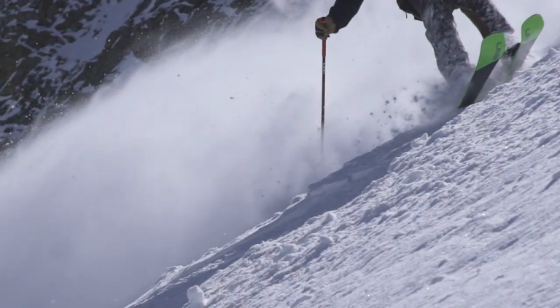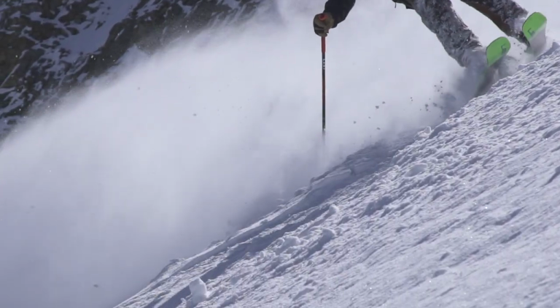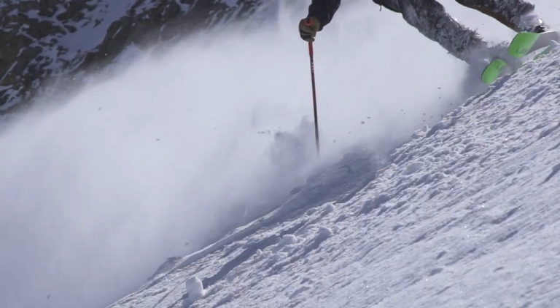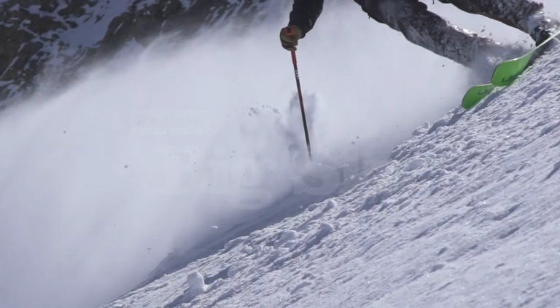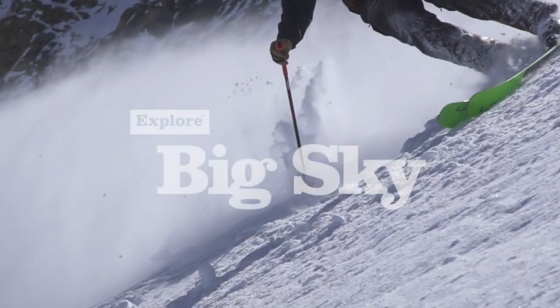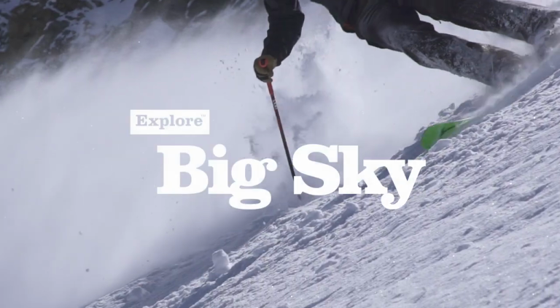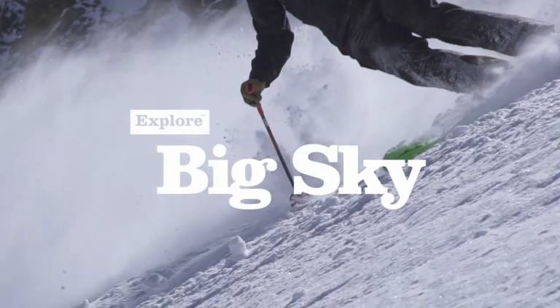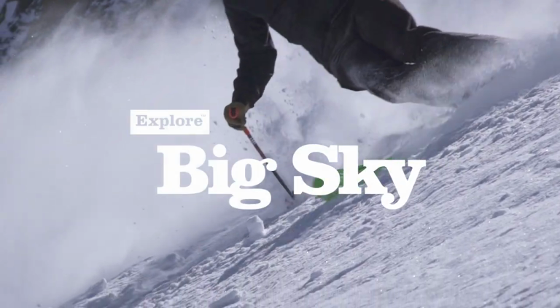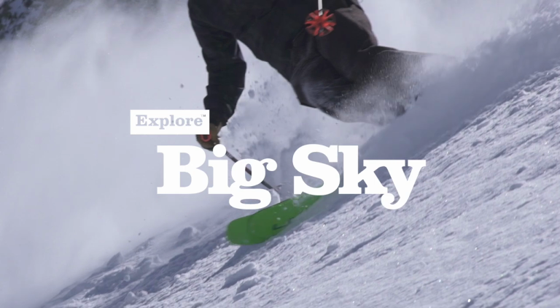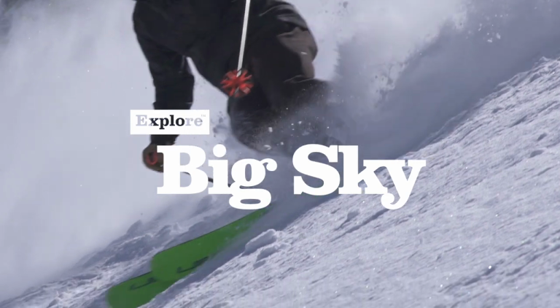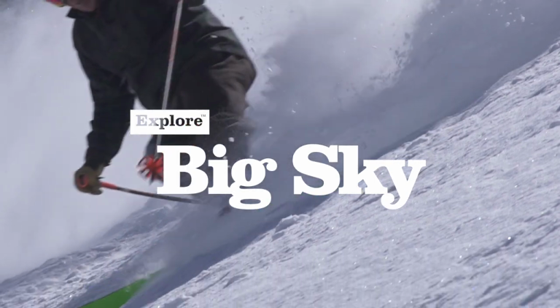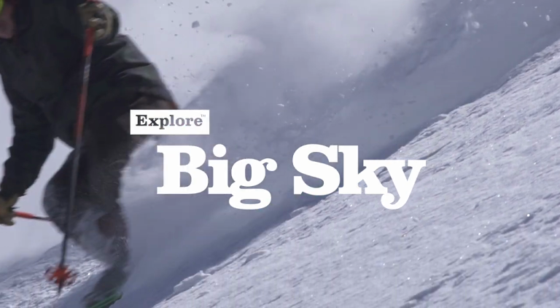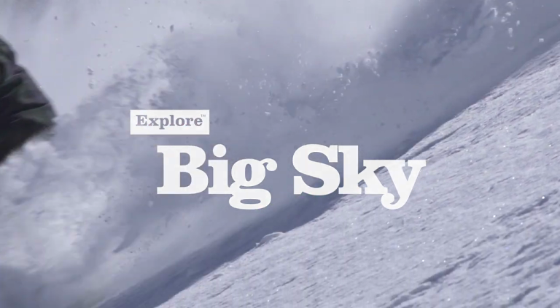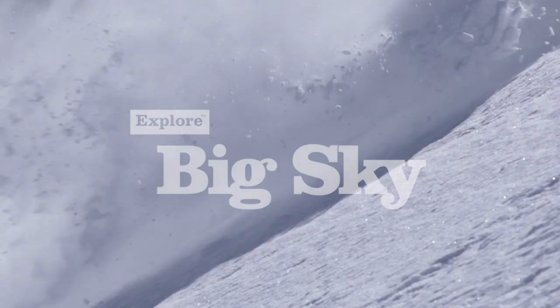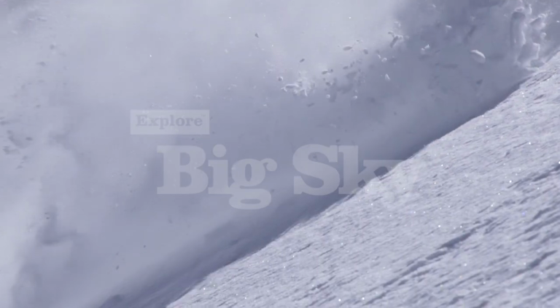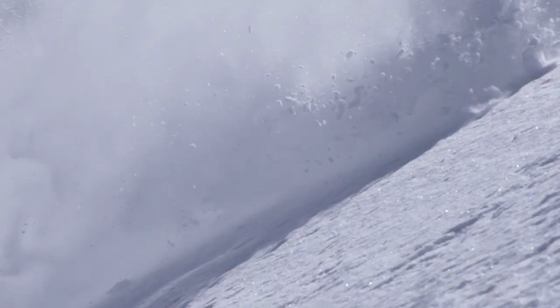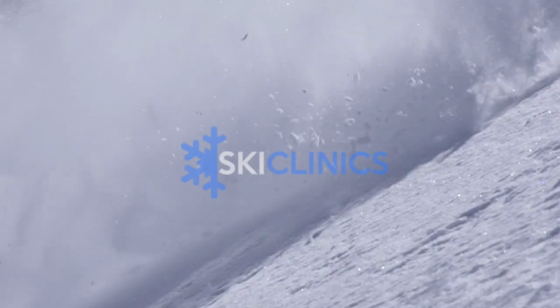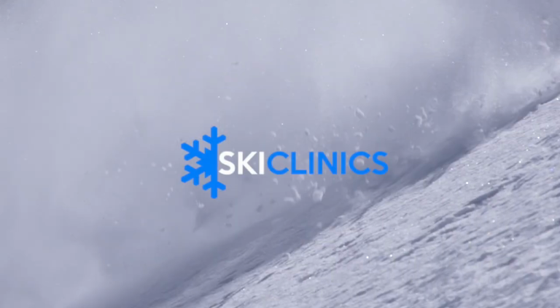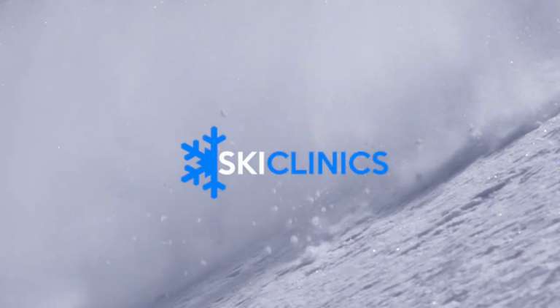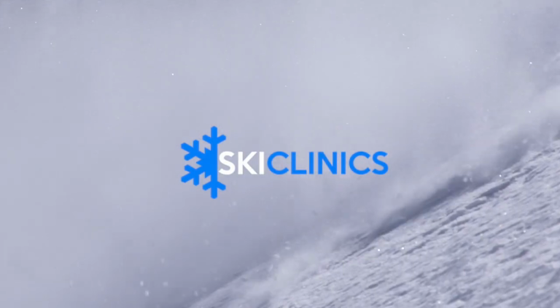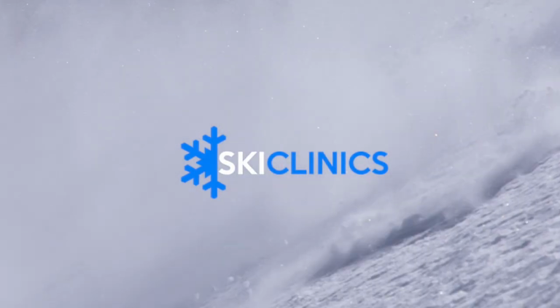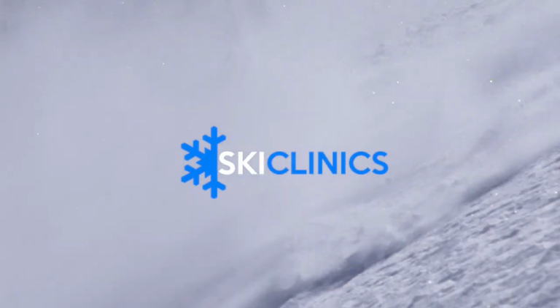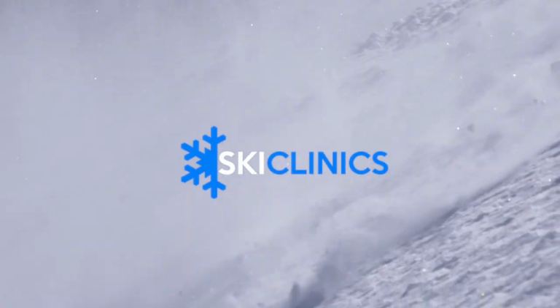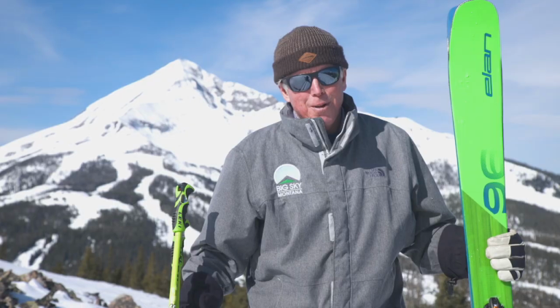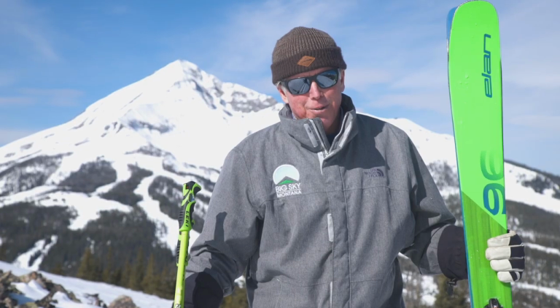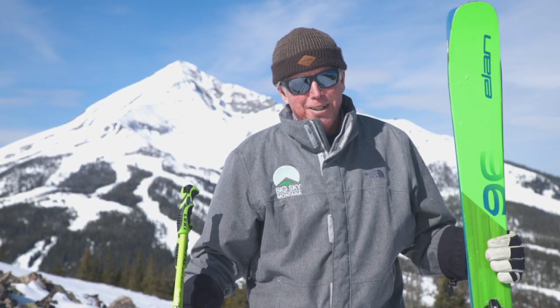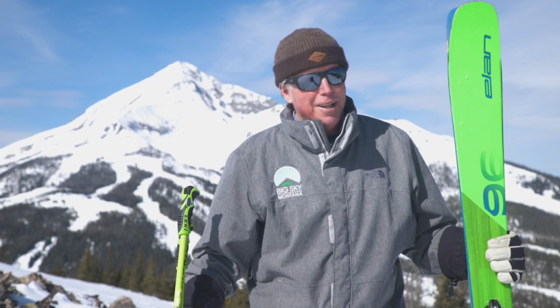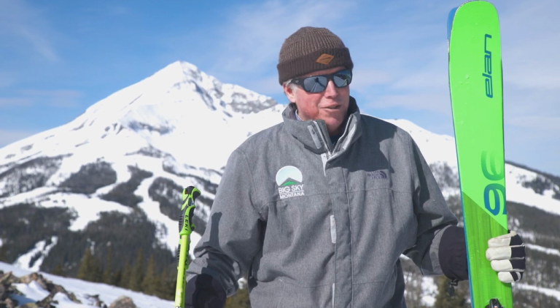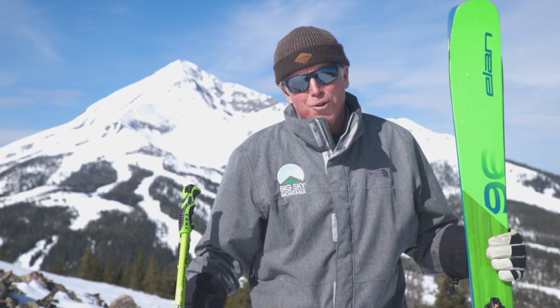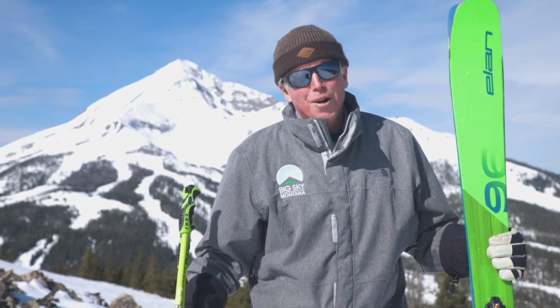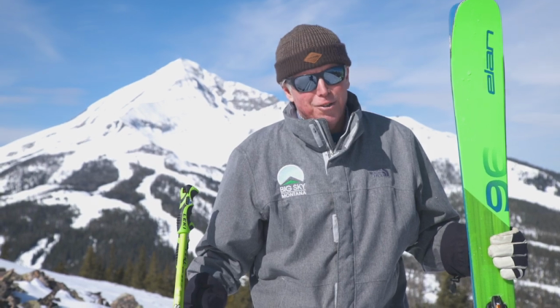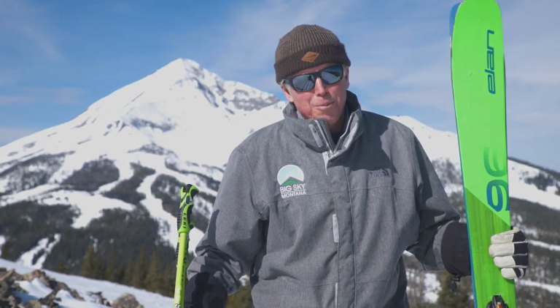Log on to Explore Big Sky to check out all the tips, and for more information you can always find me at skiclinics.com. I'm Dan Egan and I'll see you on the slopes.